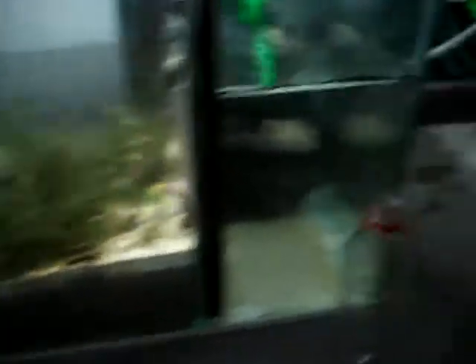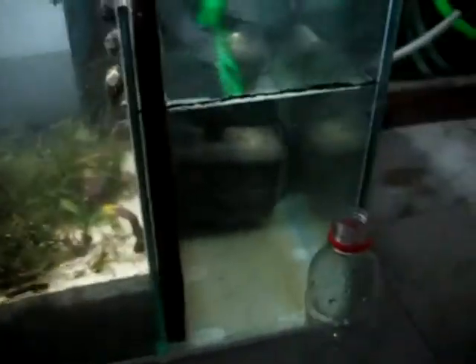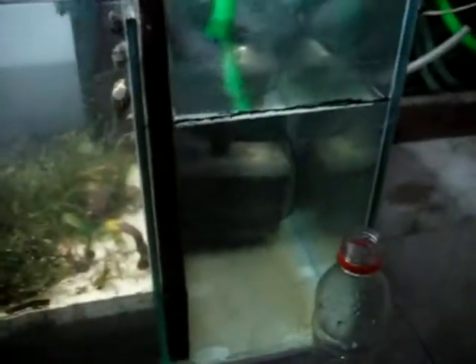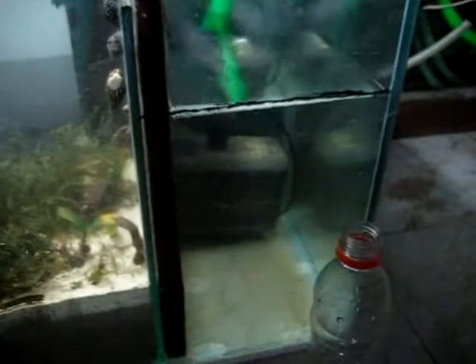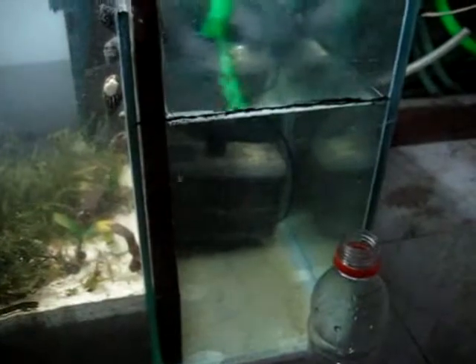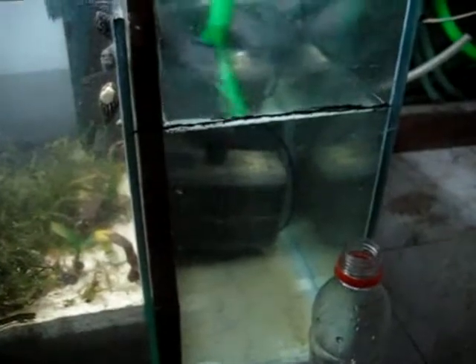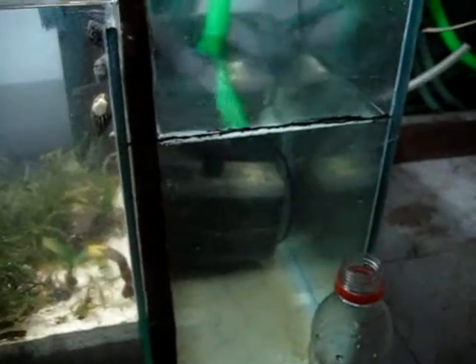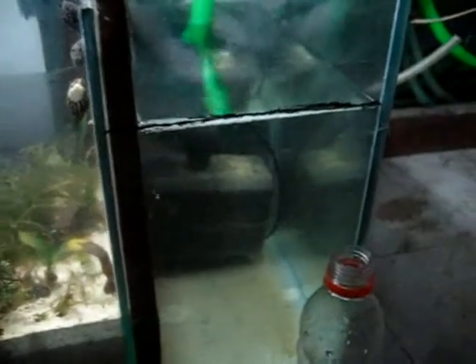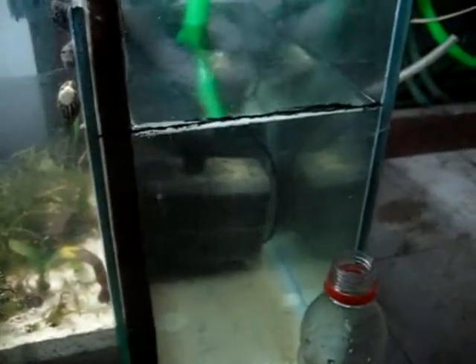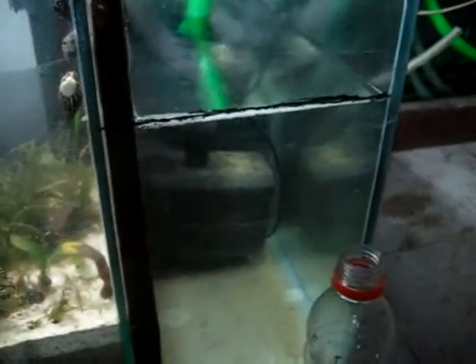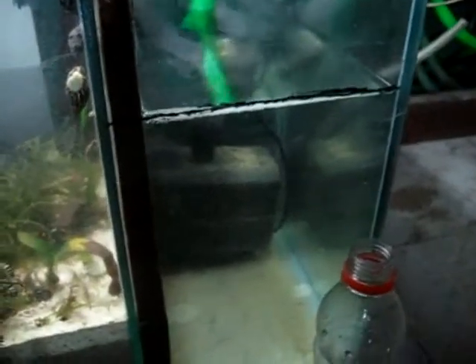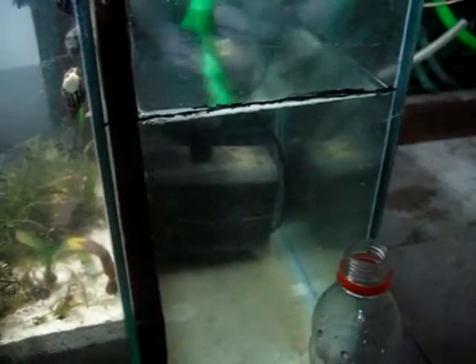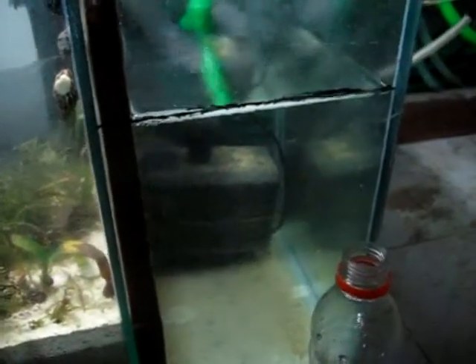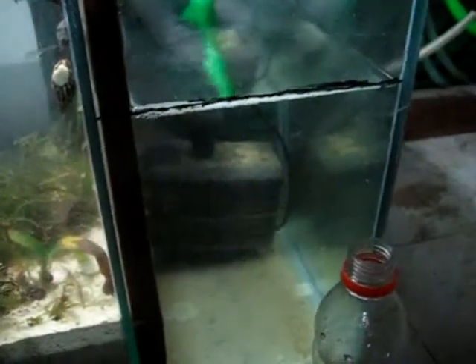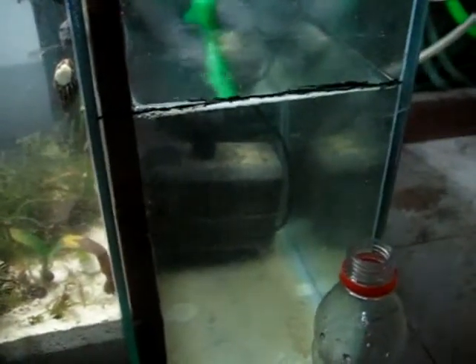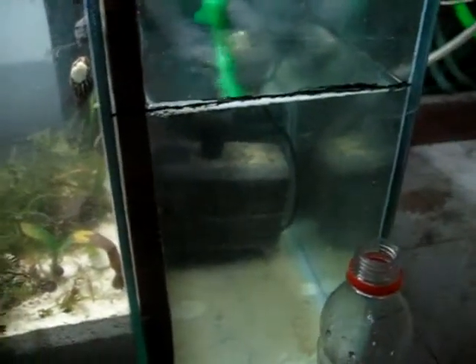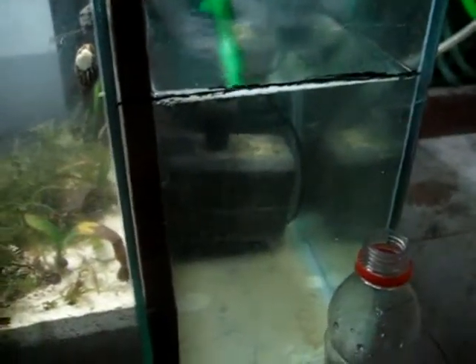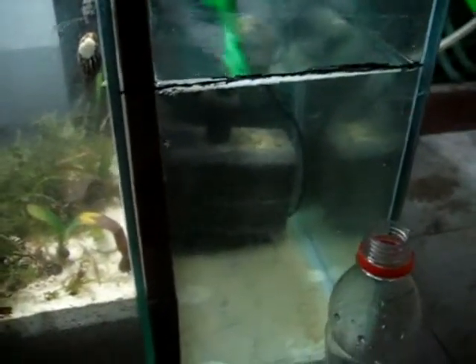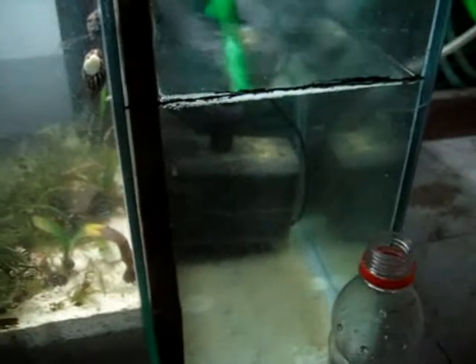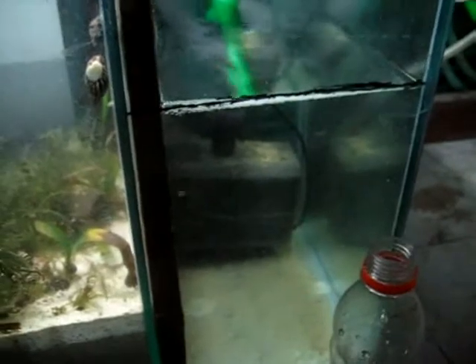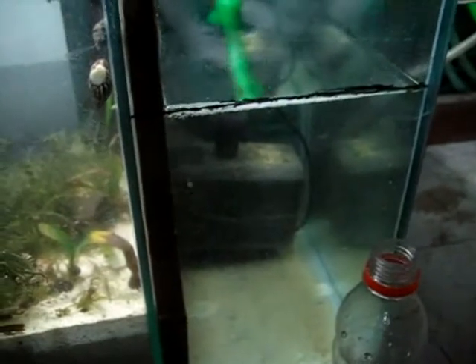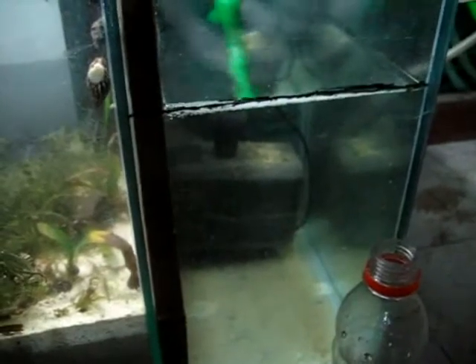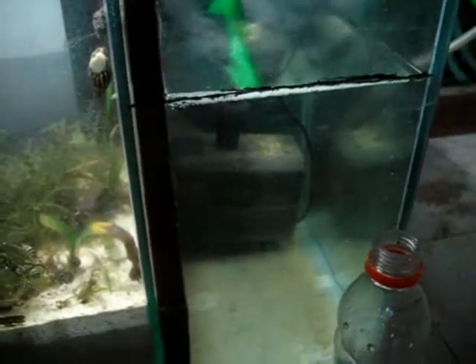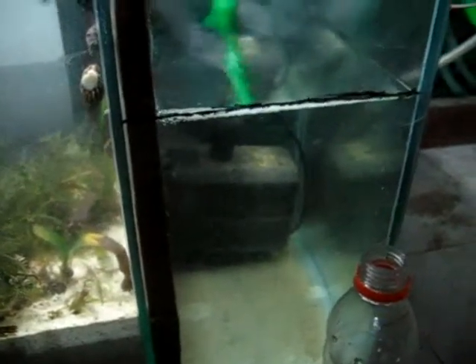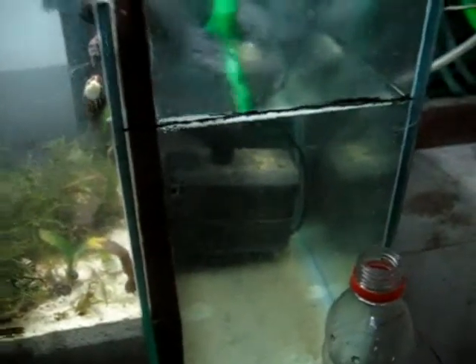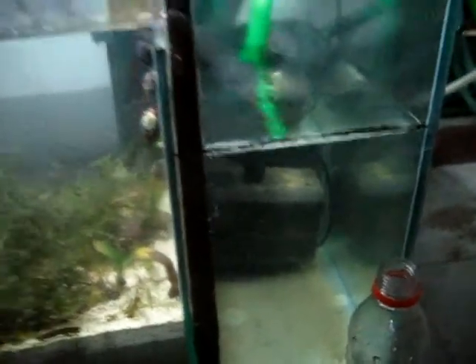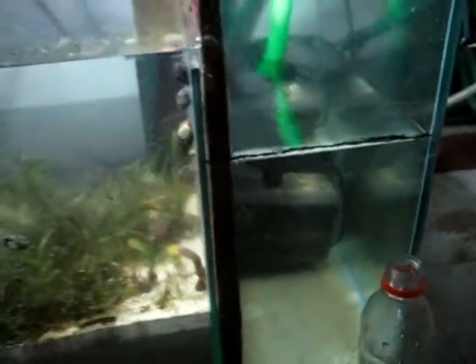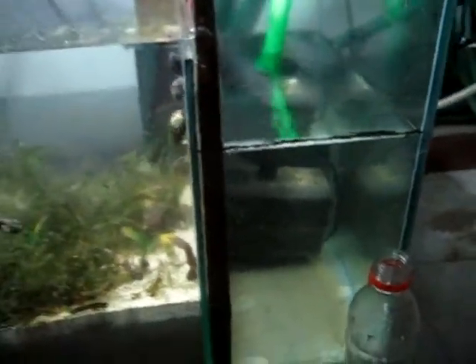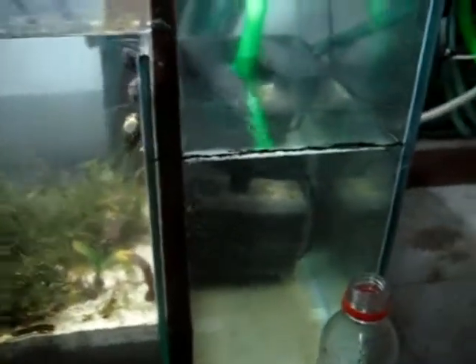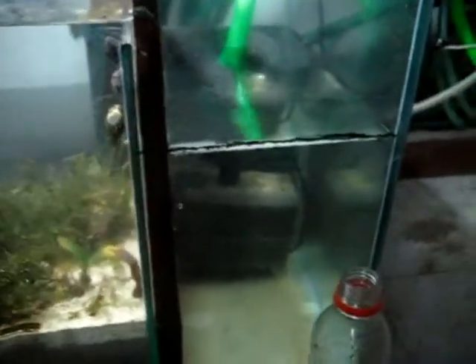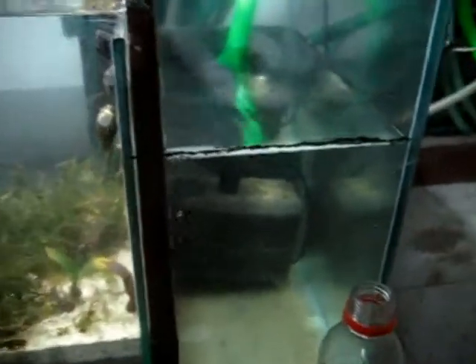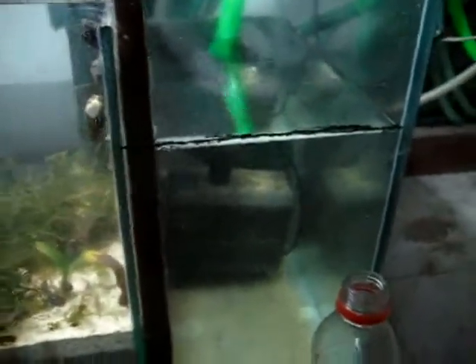There's the pump taking everything out. I'm considering putting in a protein skimmer. I'll make my own protein skimmer, and it will go there in this section.